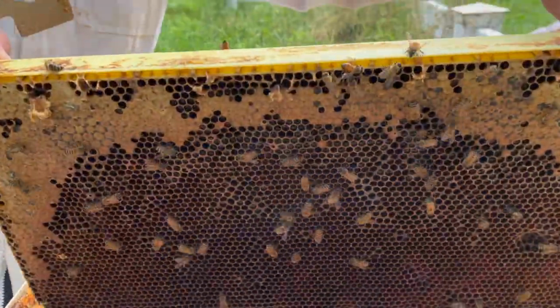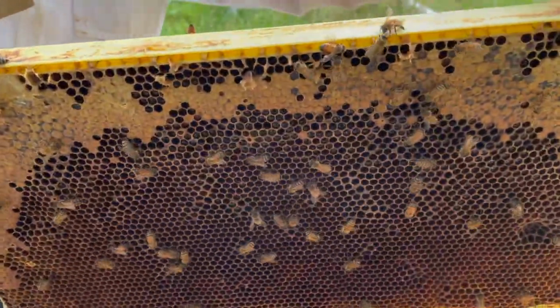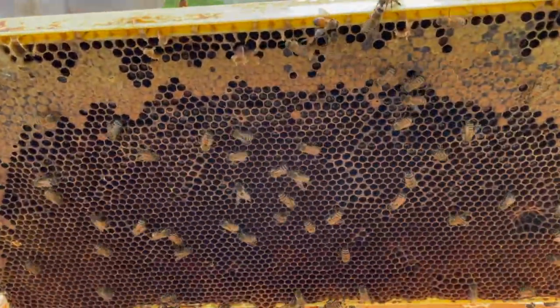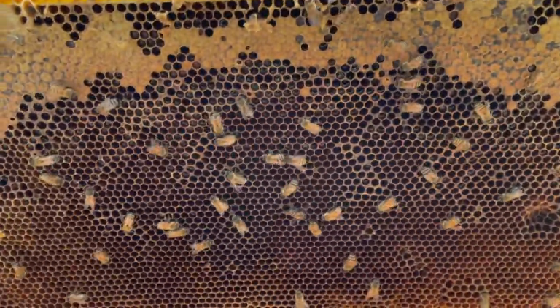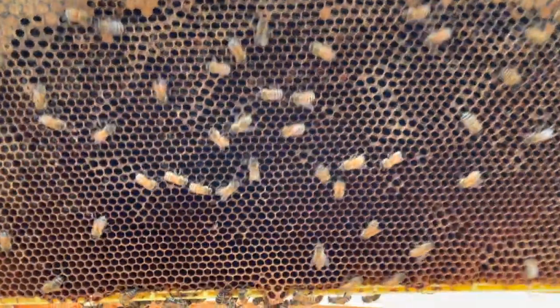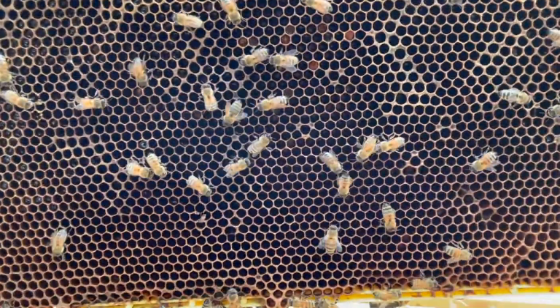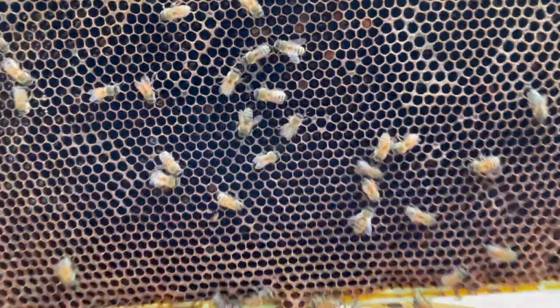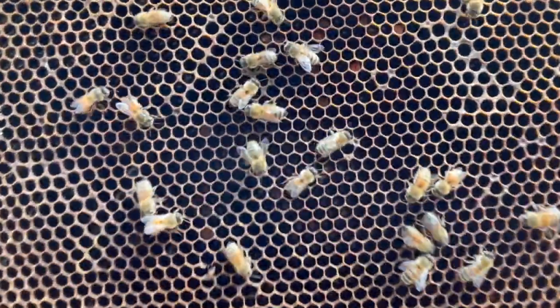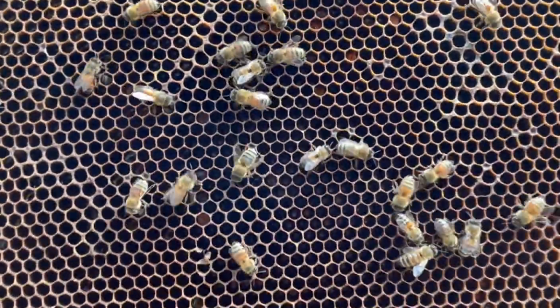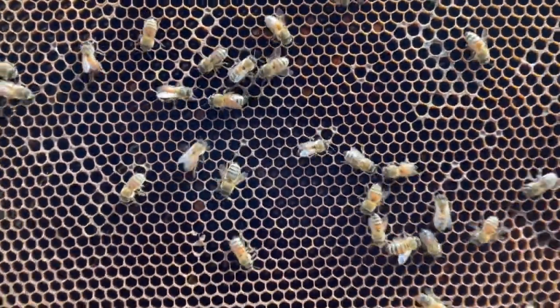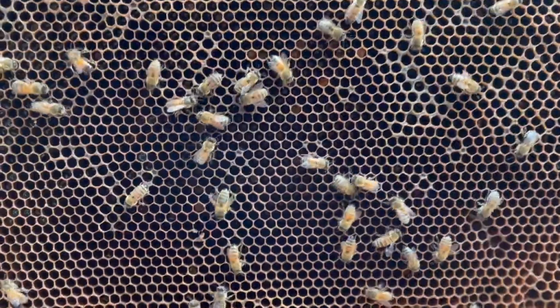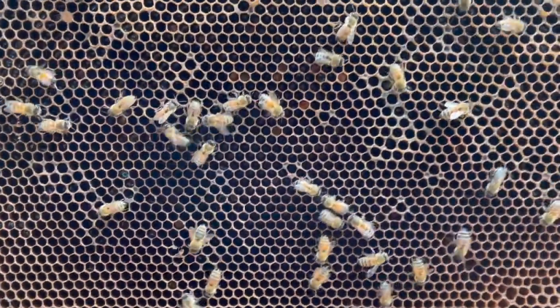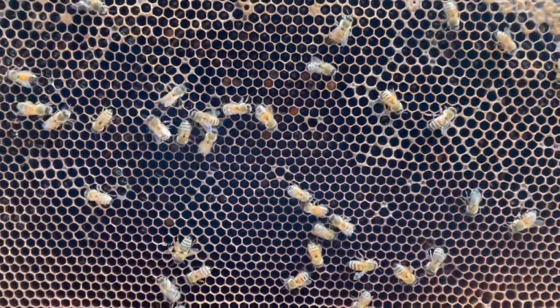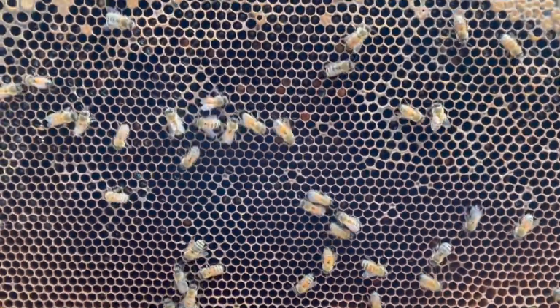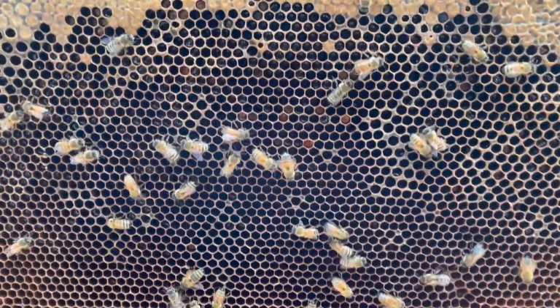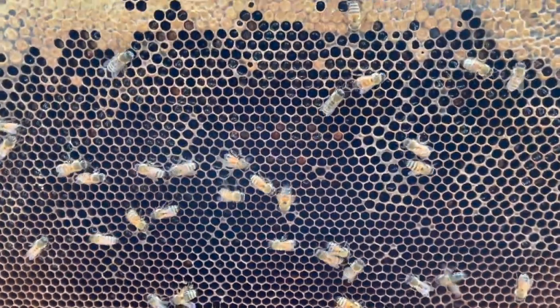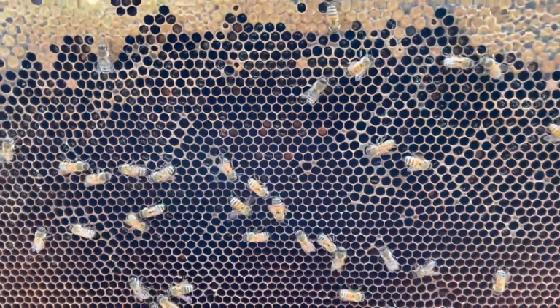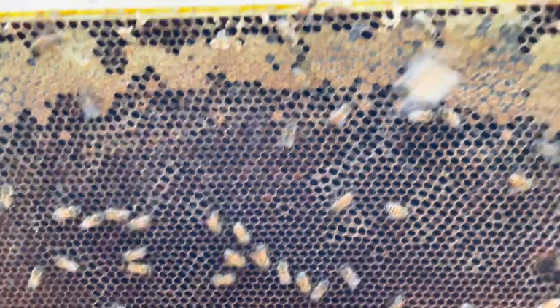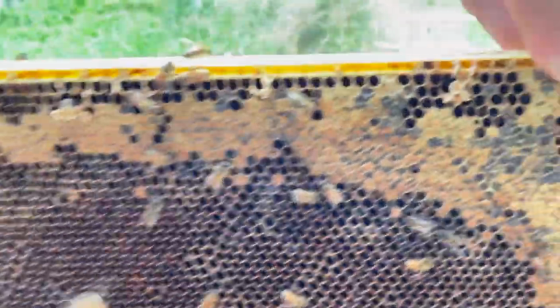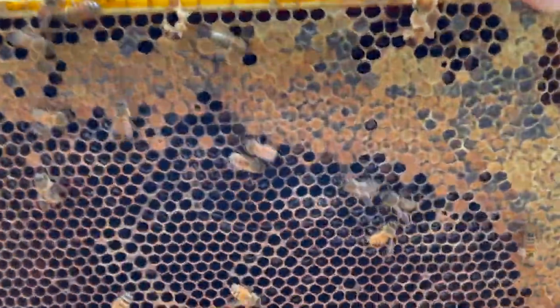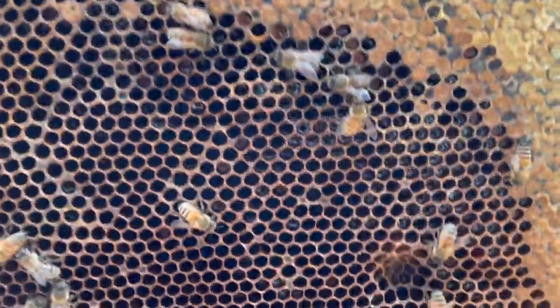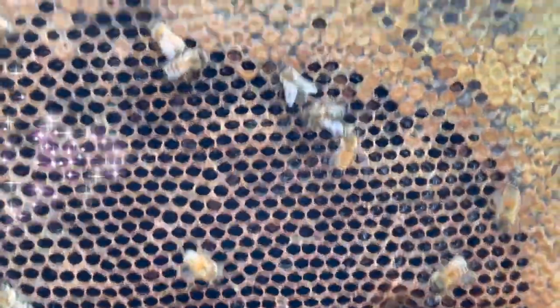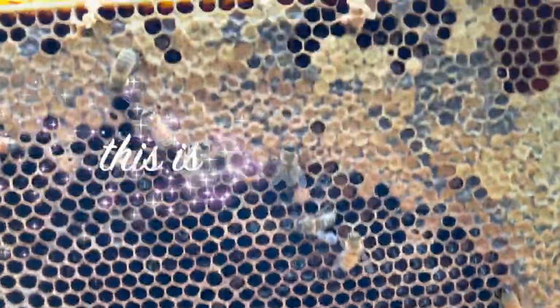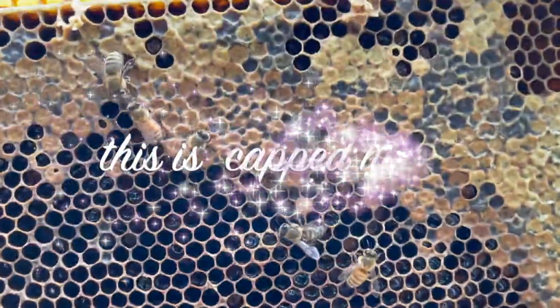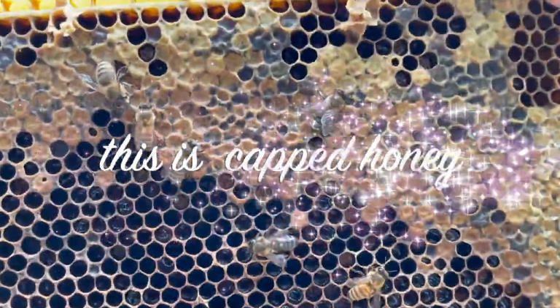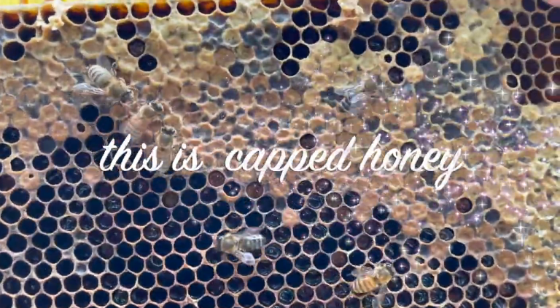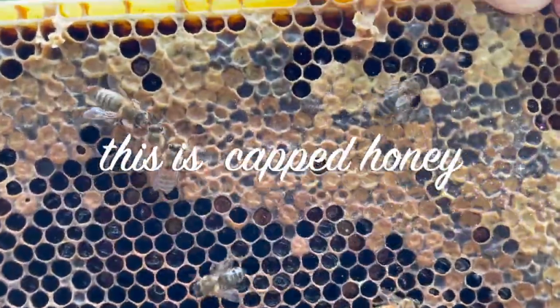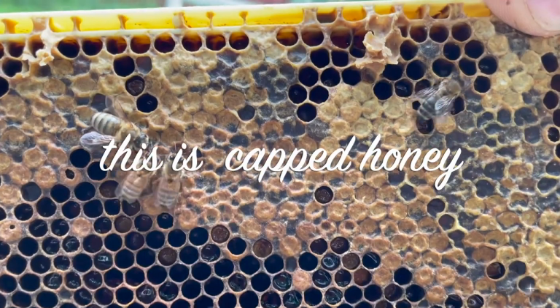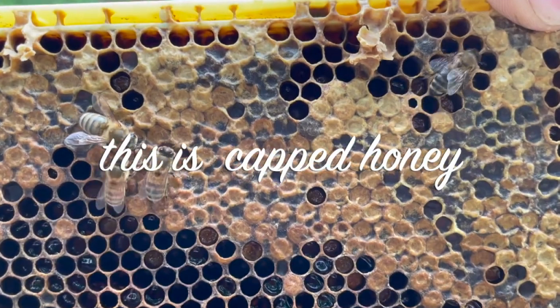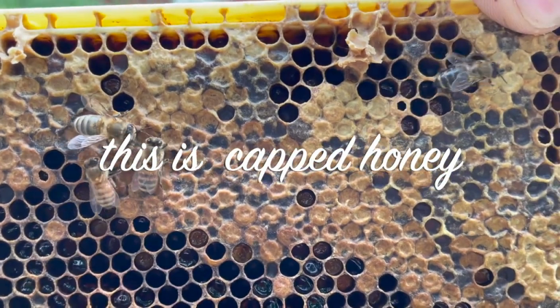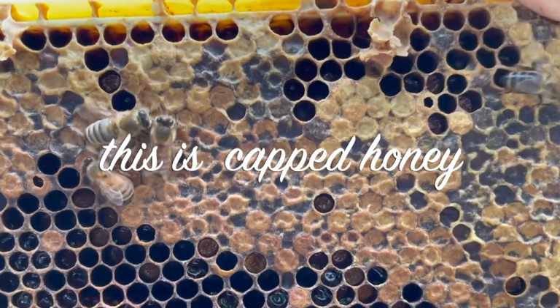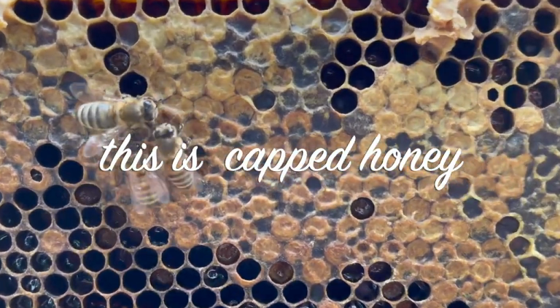This frame is kind of empty, so it's a good candidate to put more babies in. And we have a whole empty box that we're putting up top at the top level.